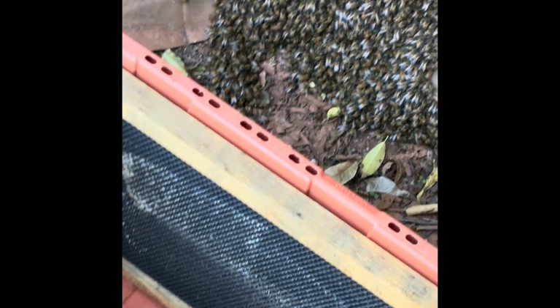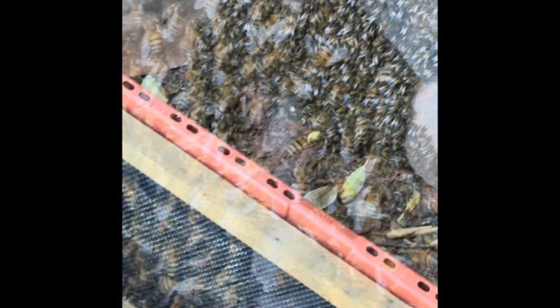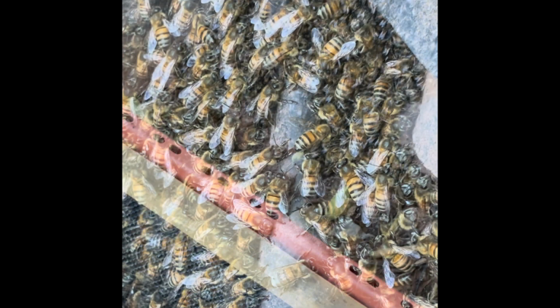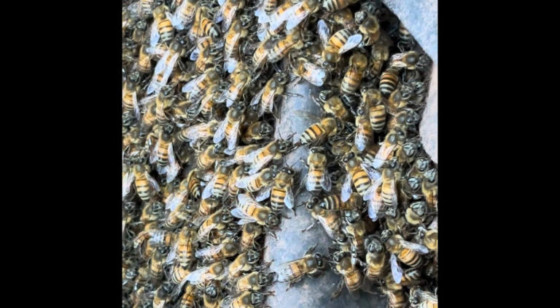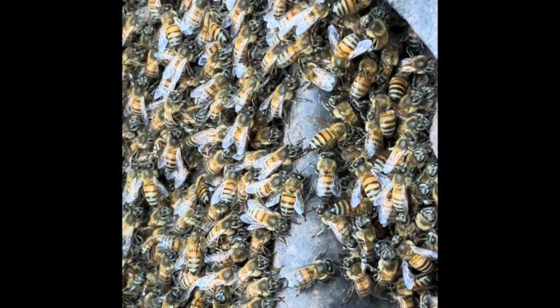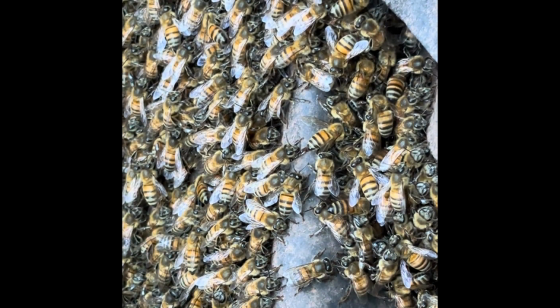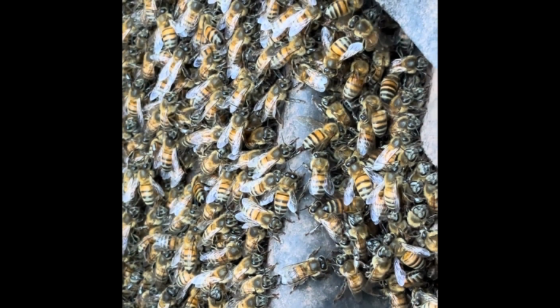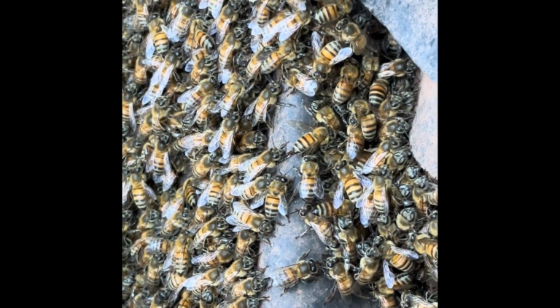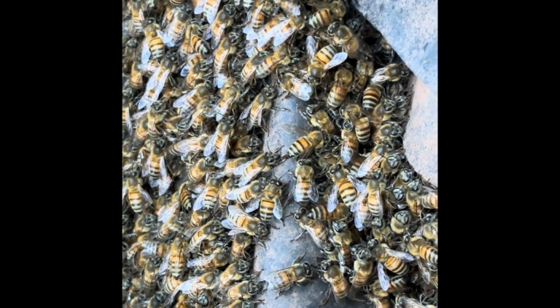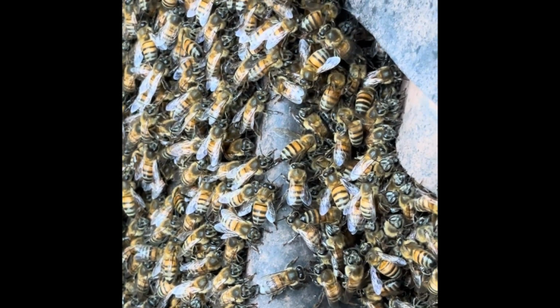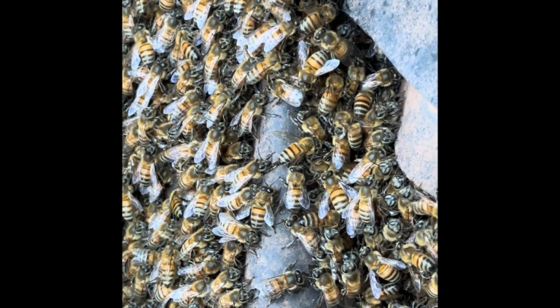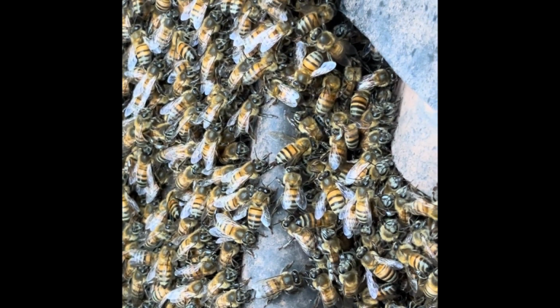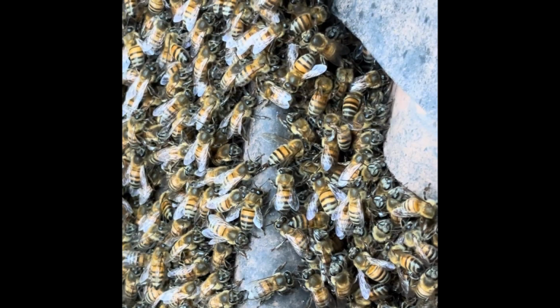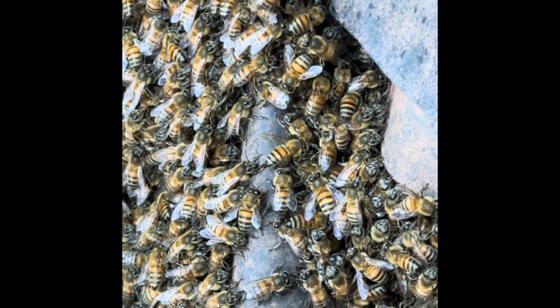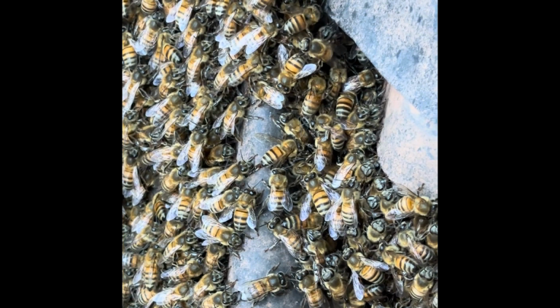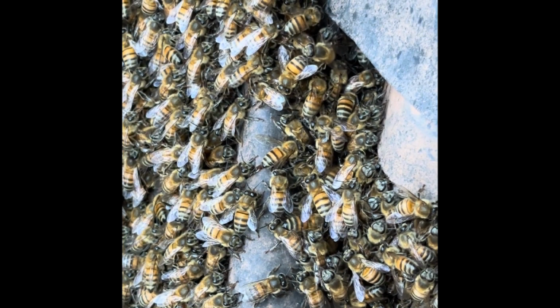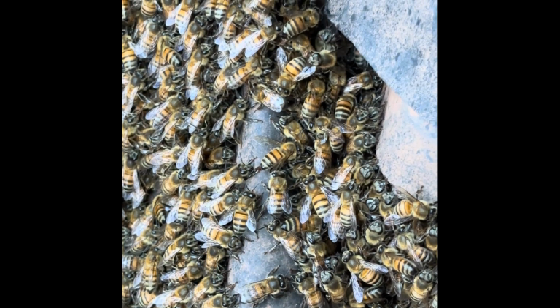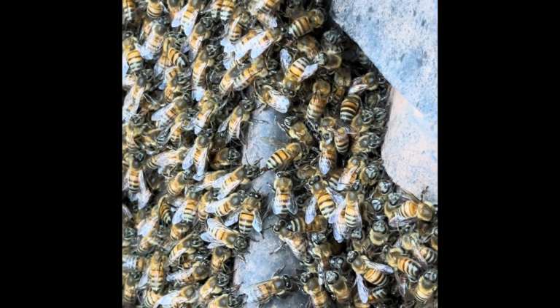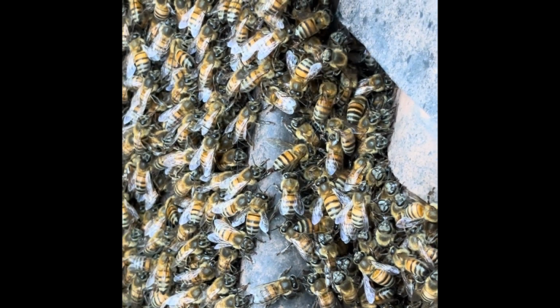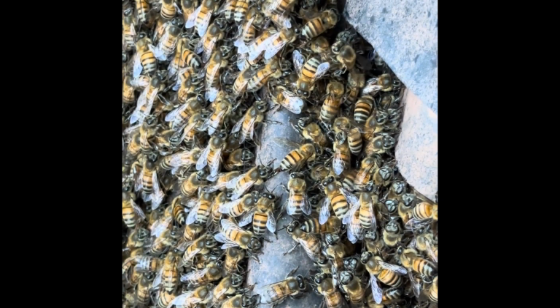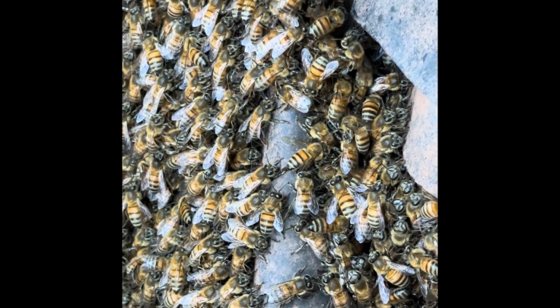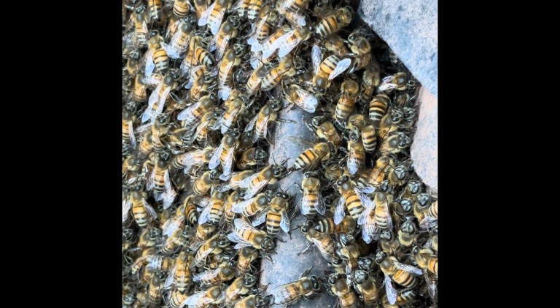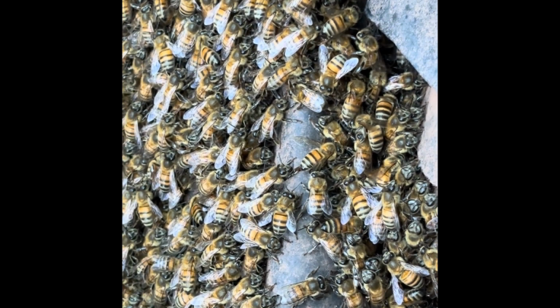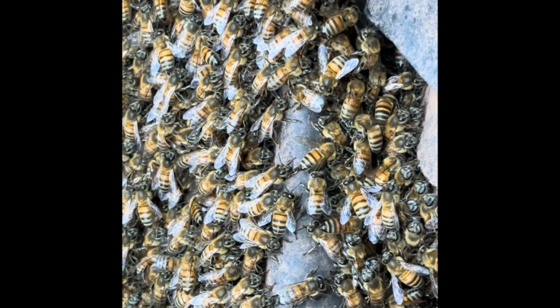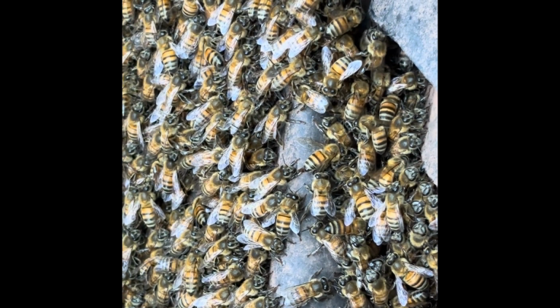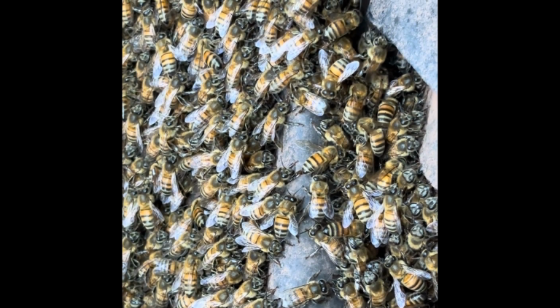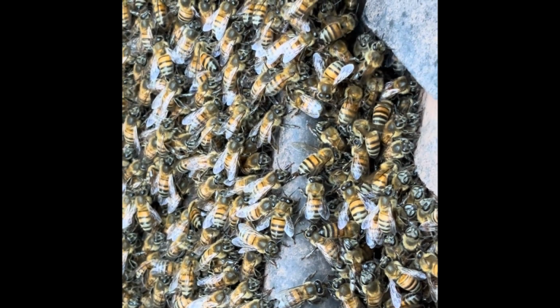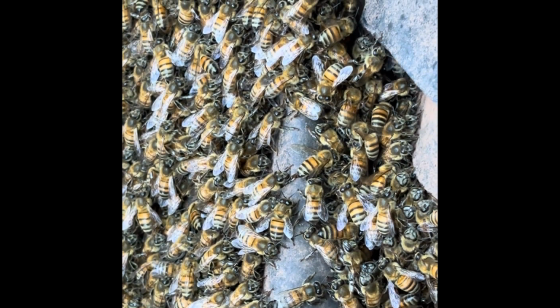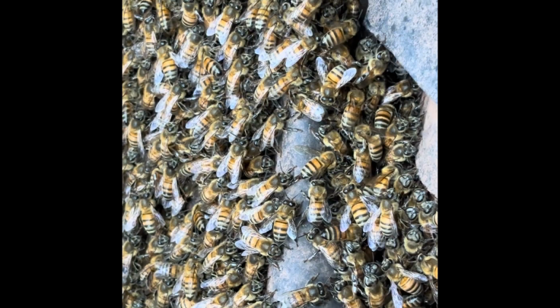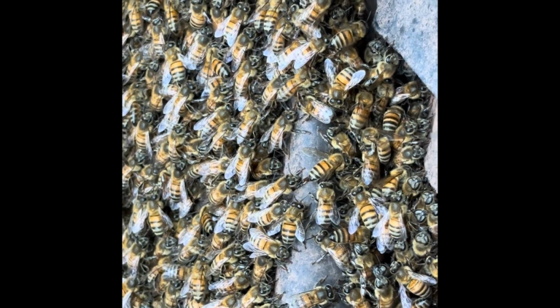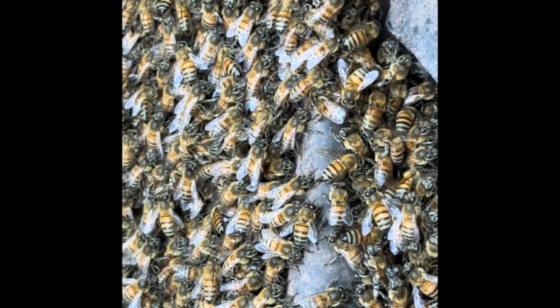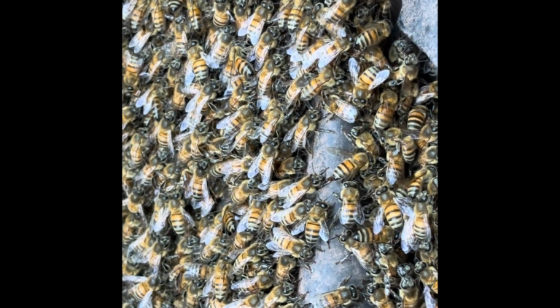They look like they're not moving. You can just barely see little signs of life, but they are very still, very cold little bees waiting it out.